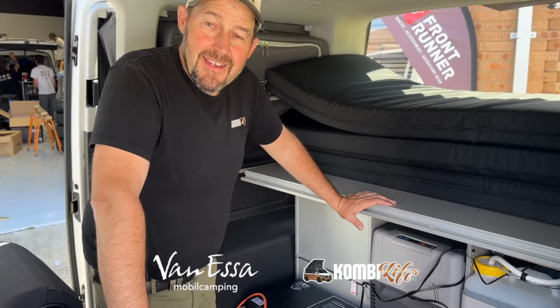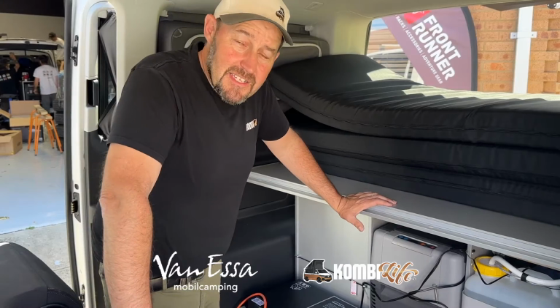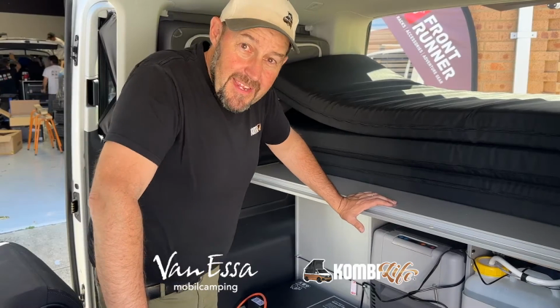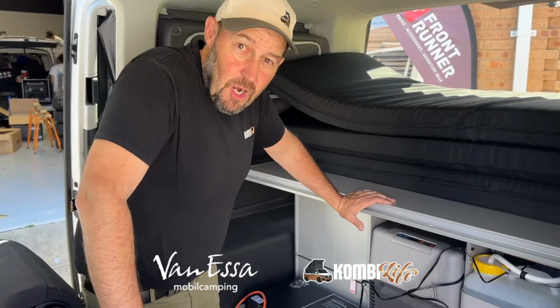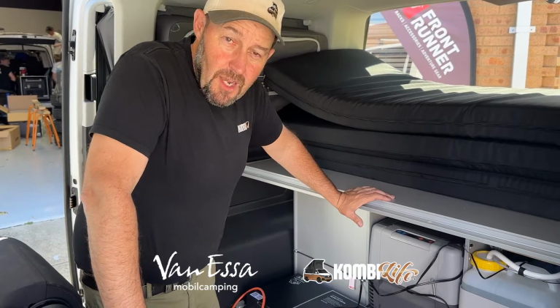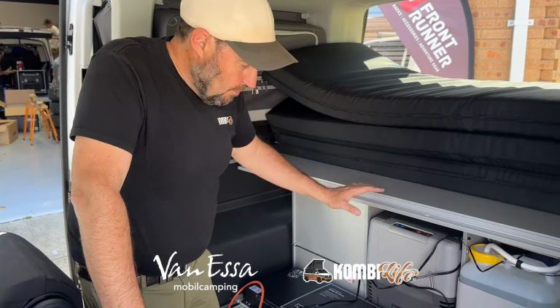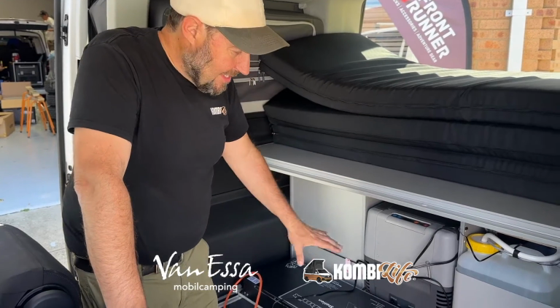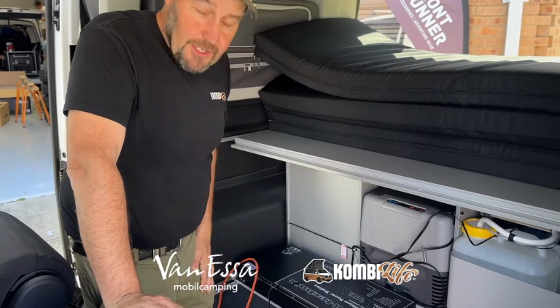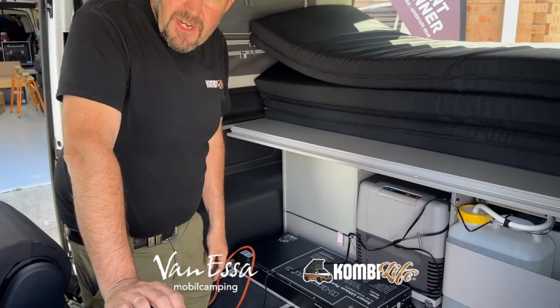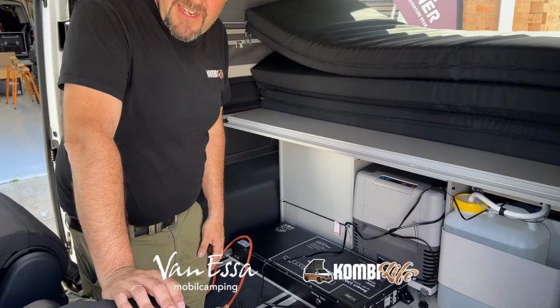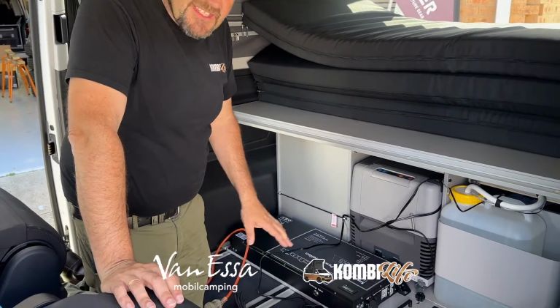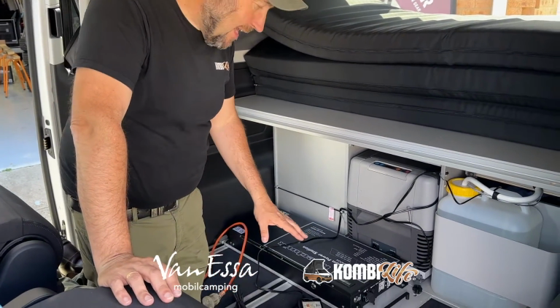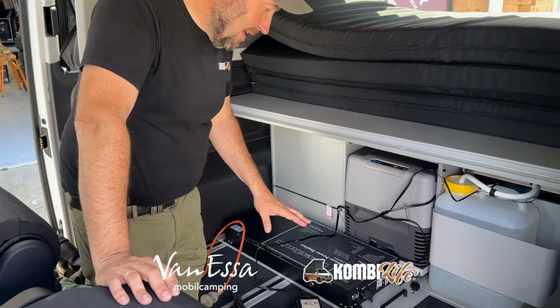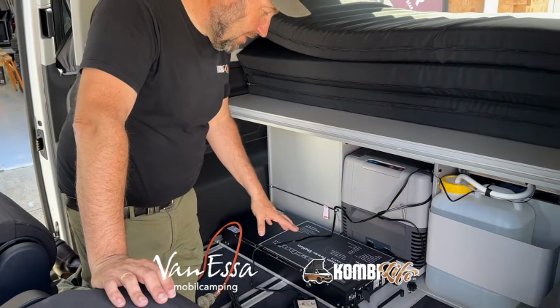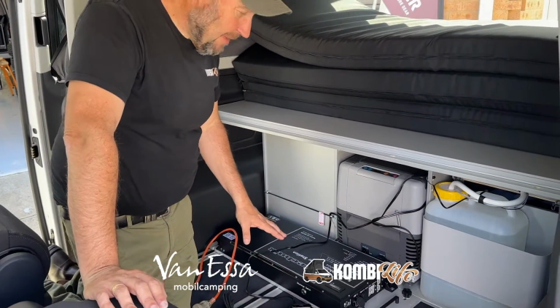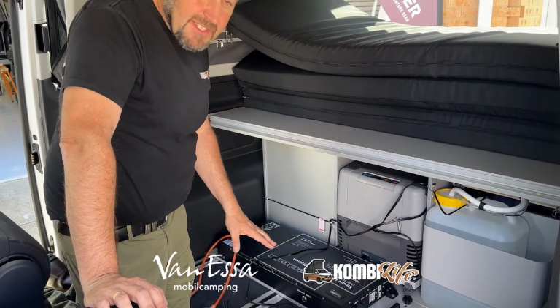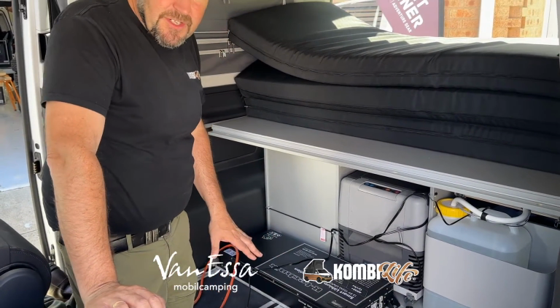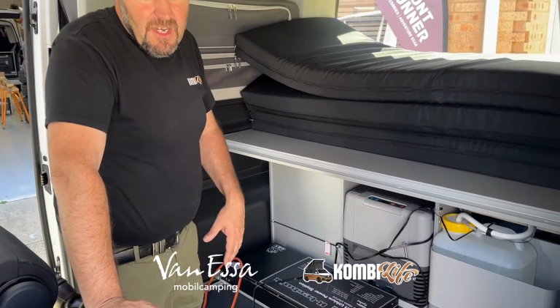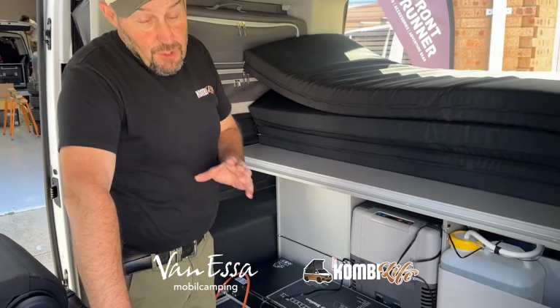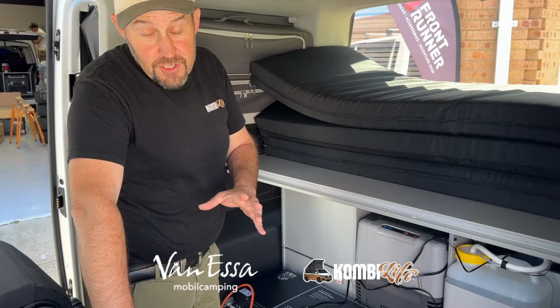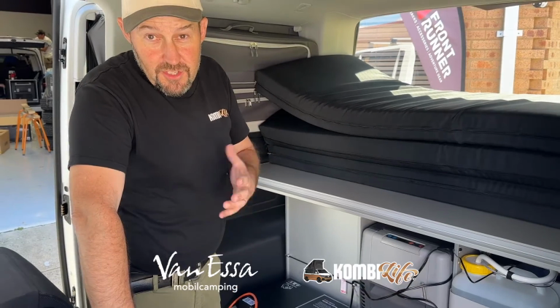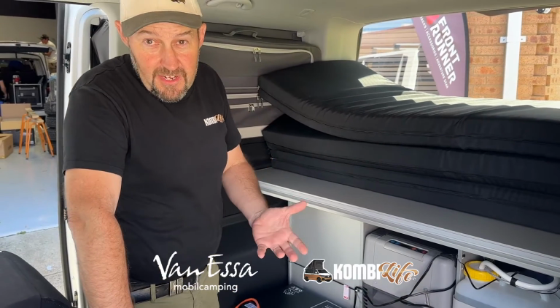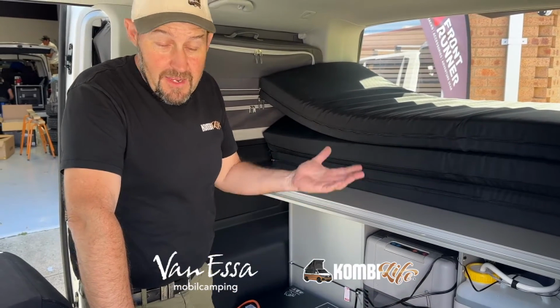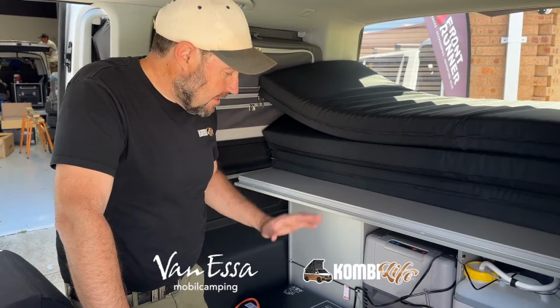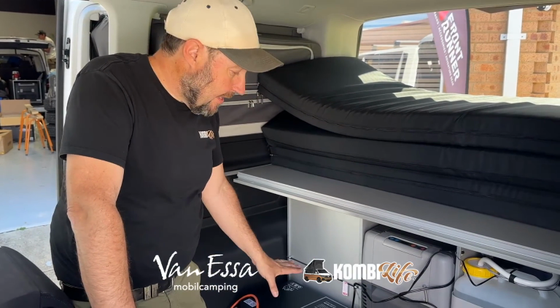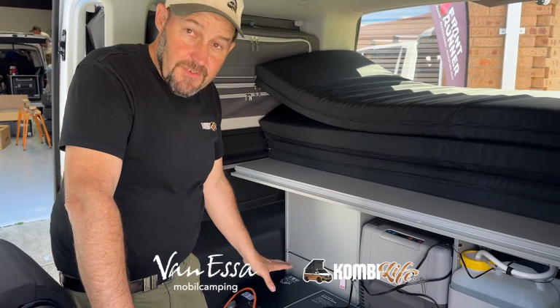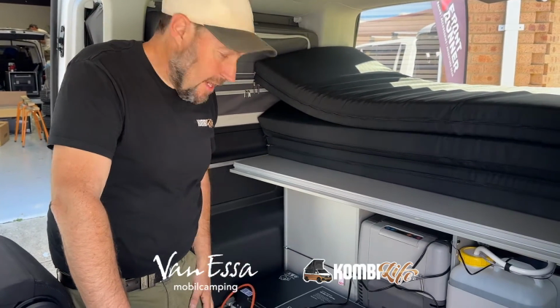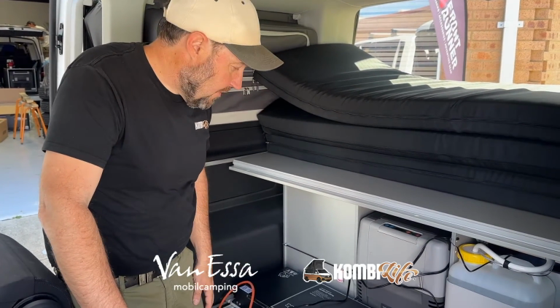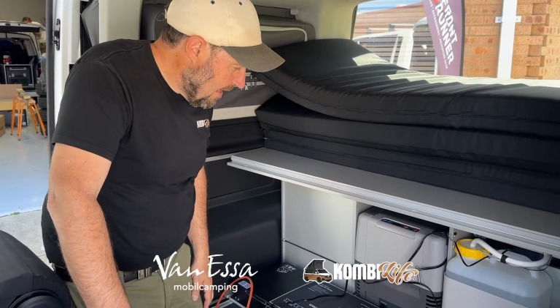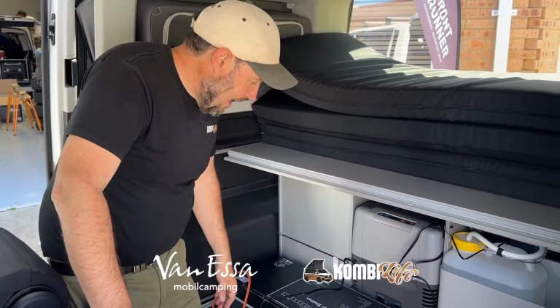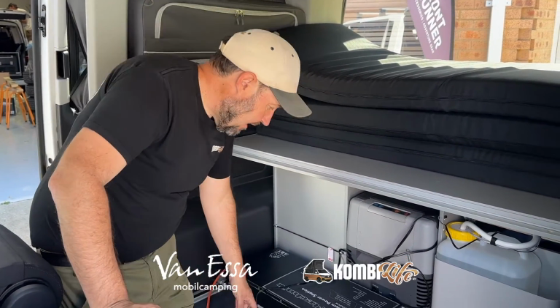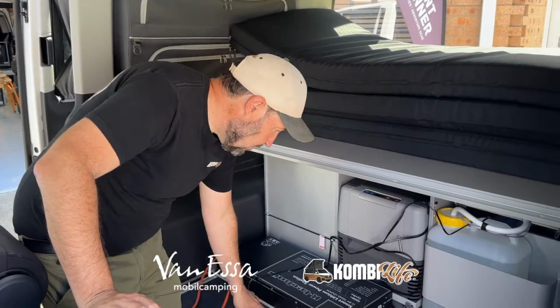G'day, it's Mark here at CombiLife and we have a really exciting new product here, the Smart Lithium Power Station. Two versions: 200 amp hours and today in this vehicle, the 105 amp hour version.